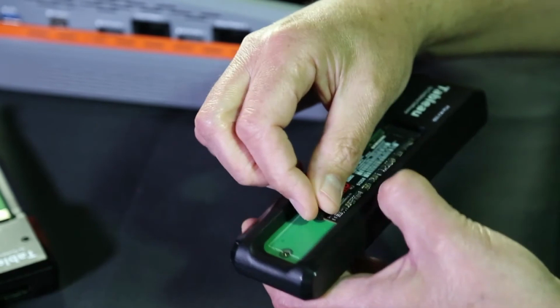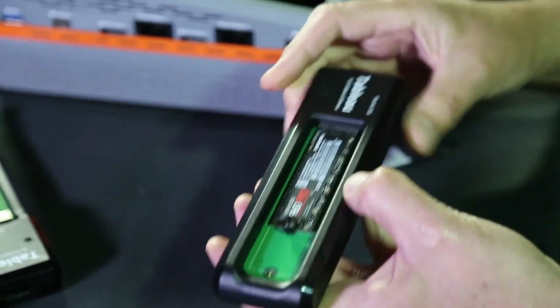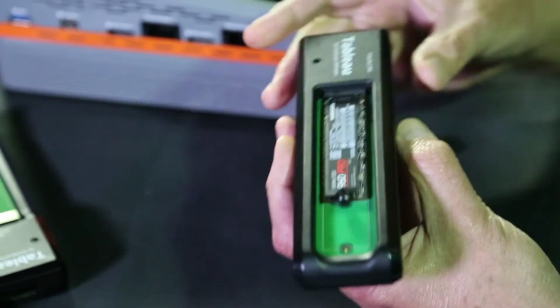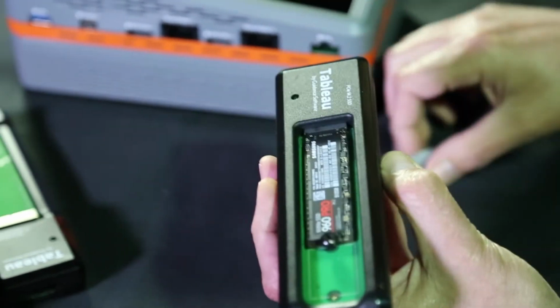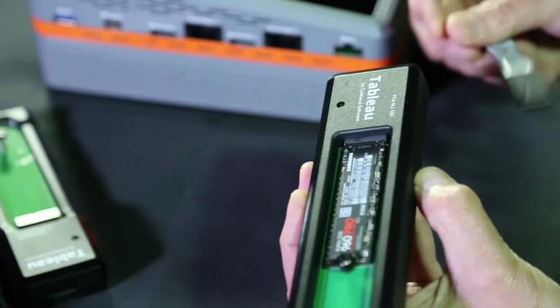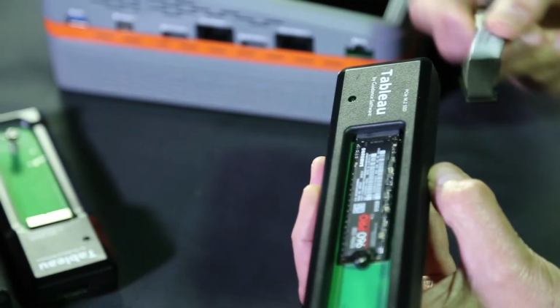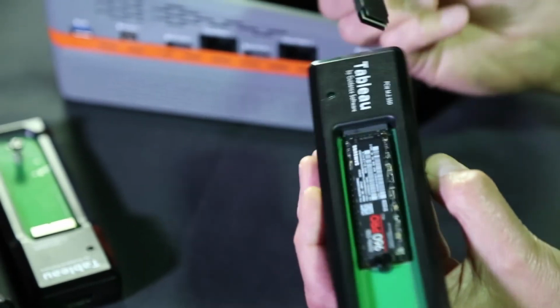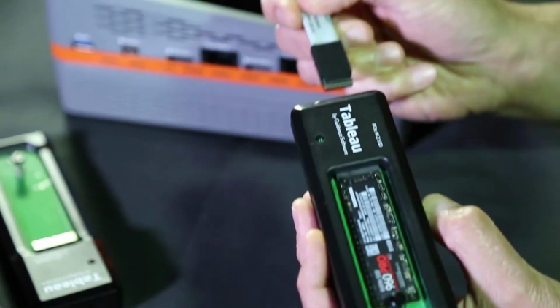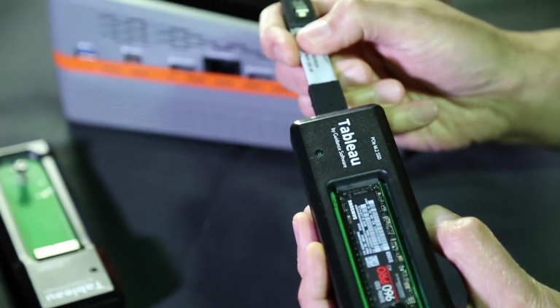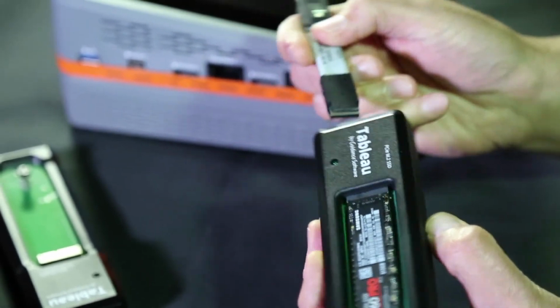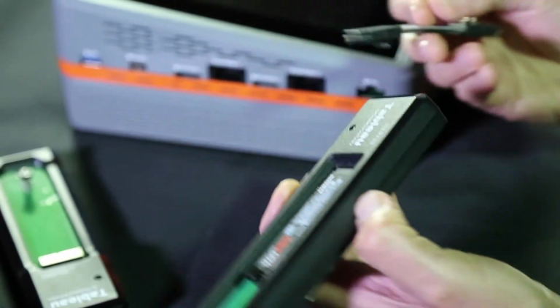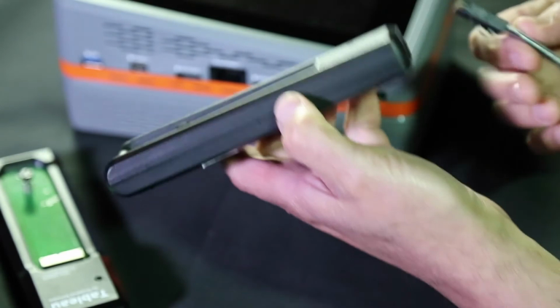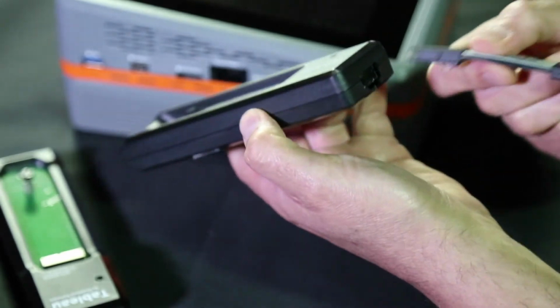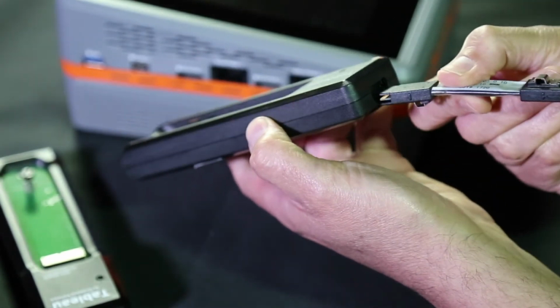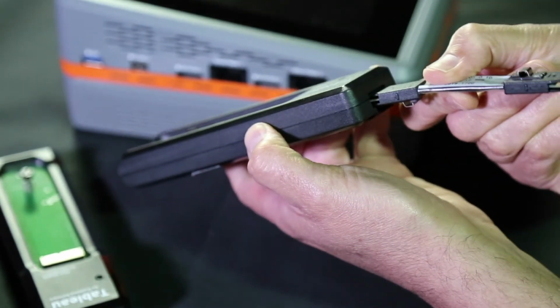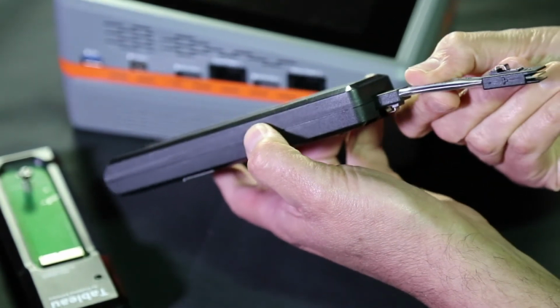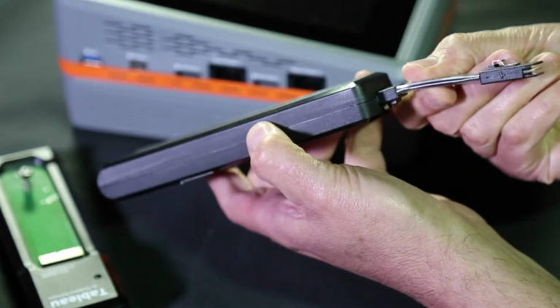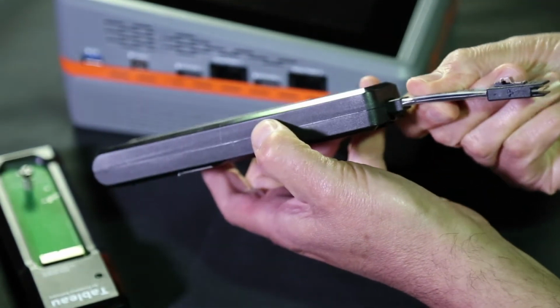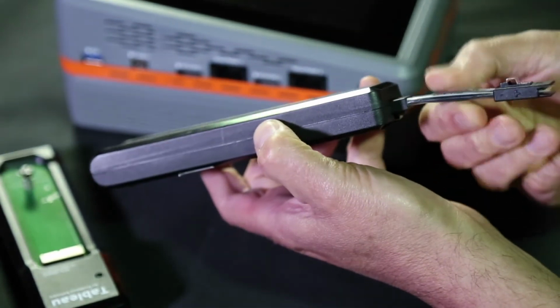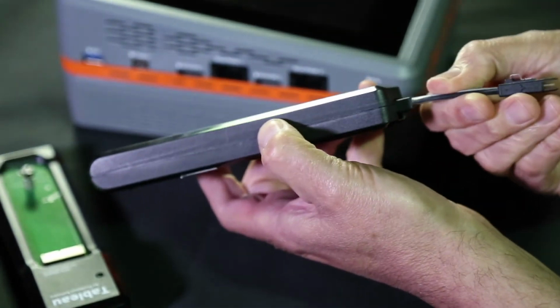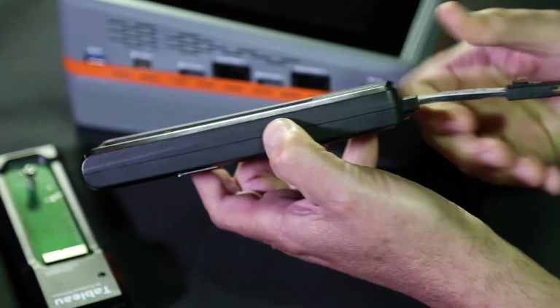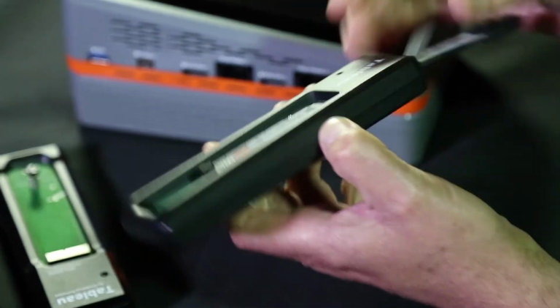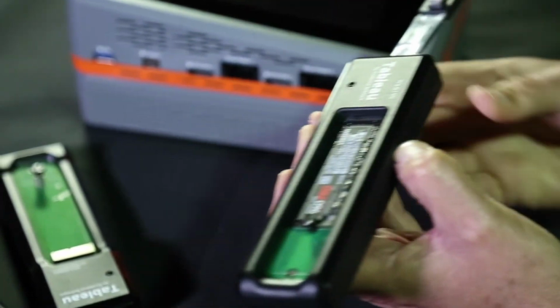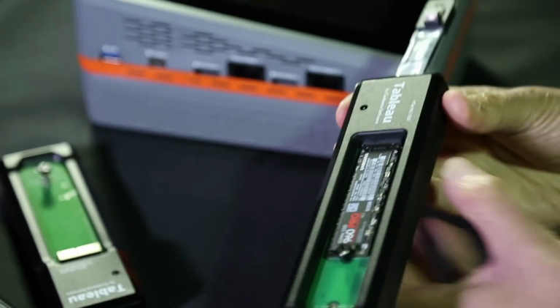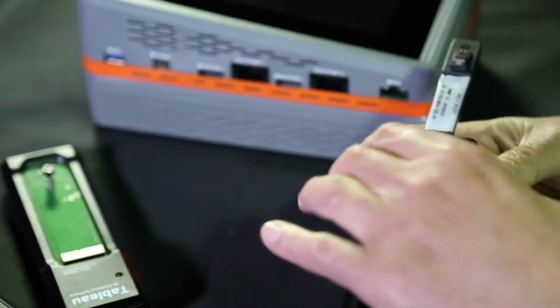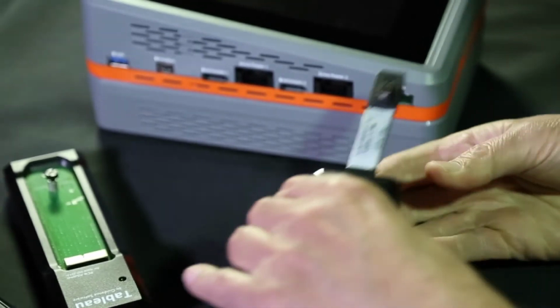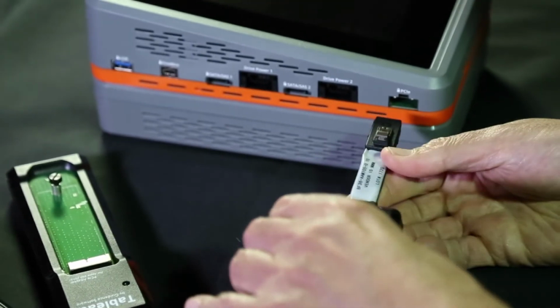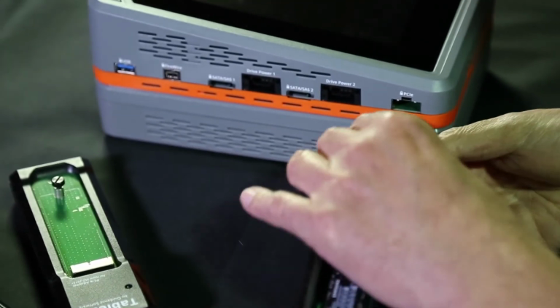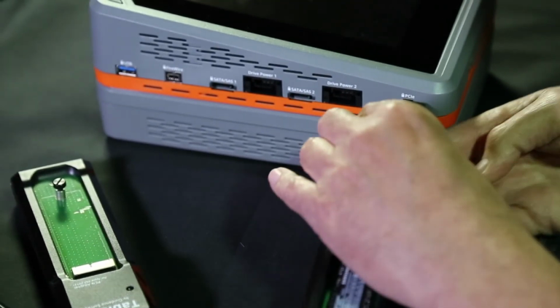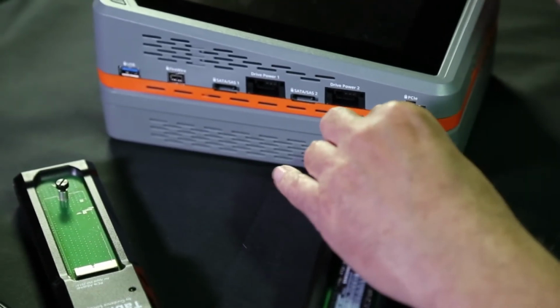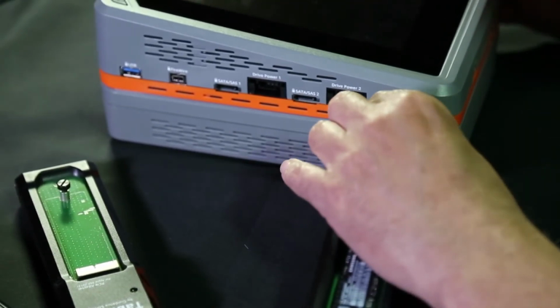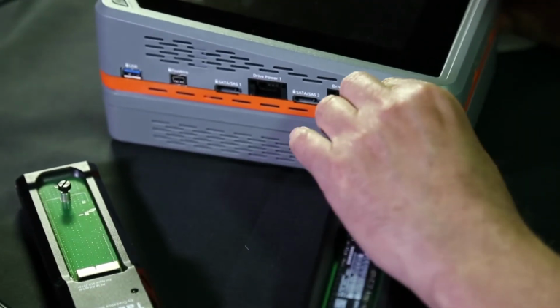Using the proper PCIe cable, insert the connector ends until an audible lock sound is heard. Then connect the other cable end to the PCIe port on the TX1.